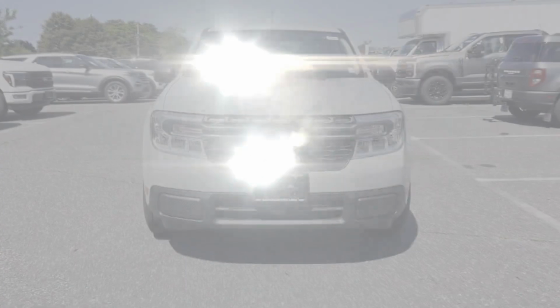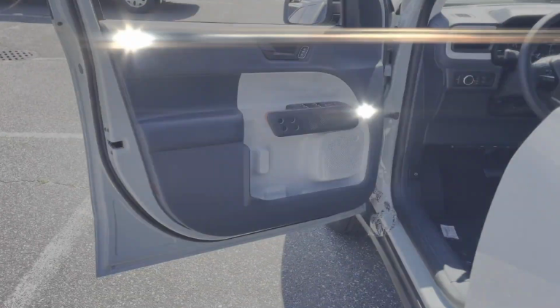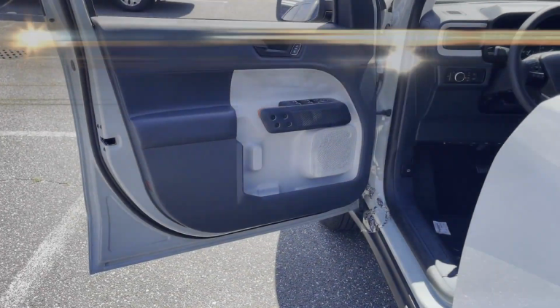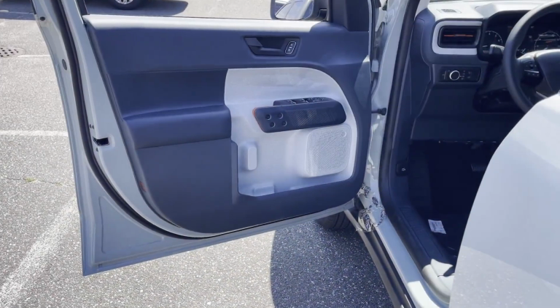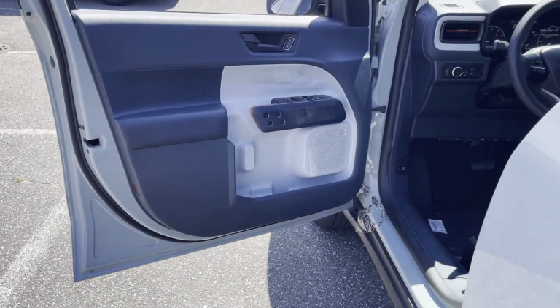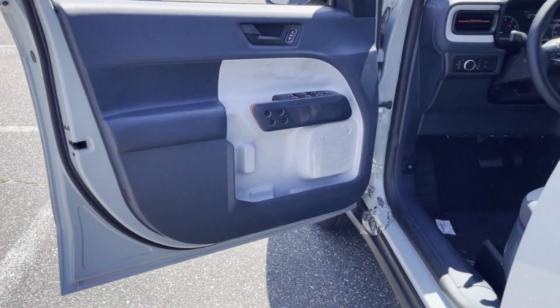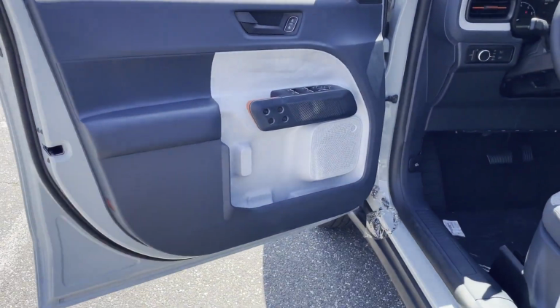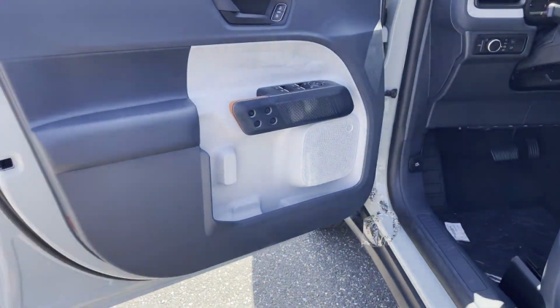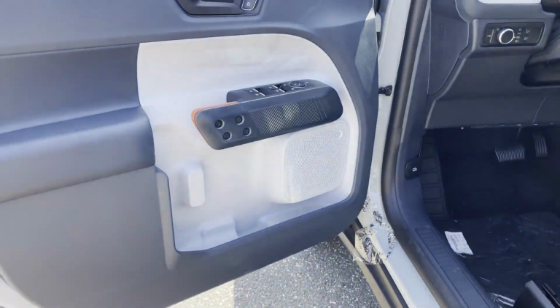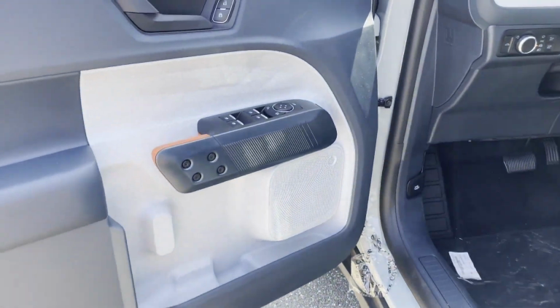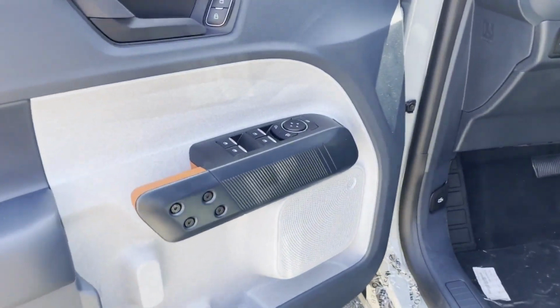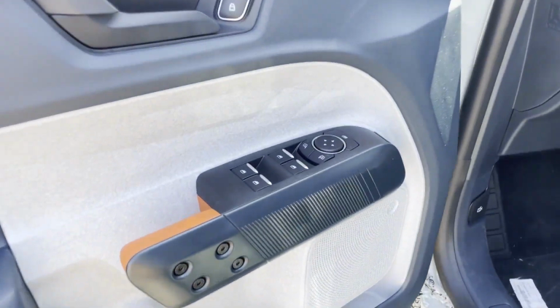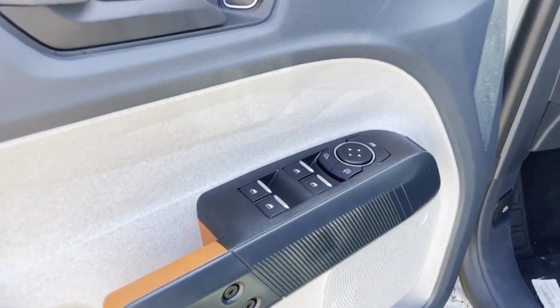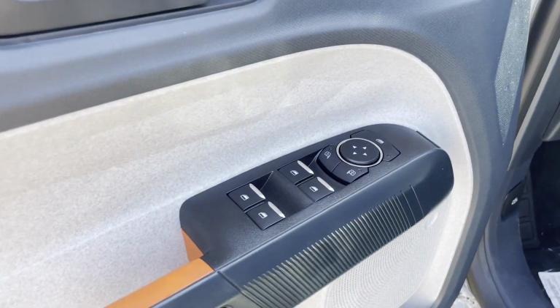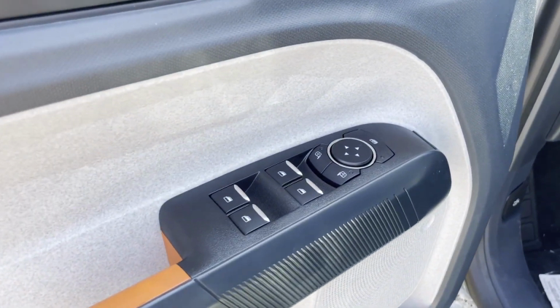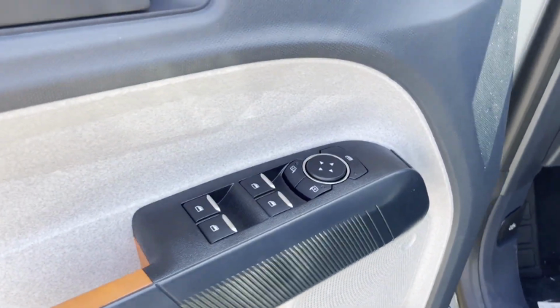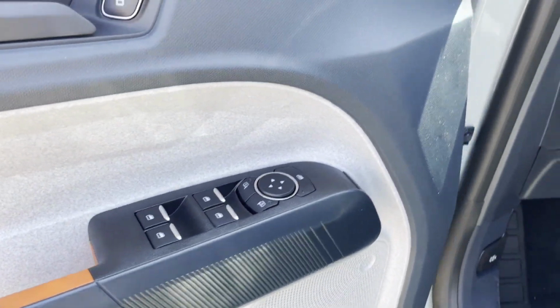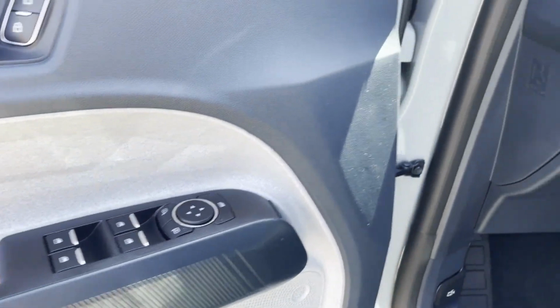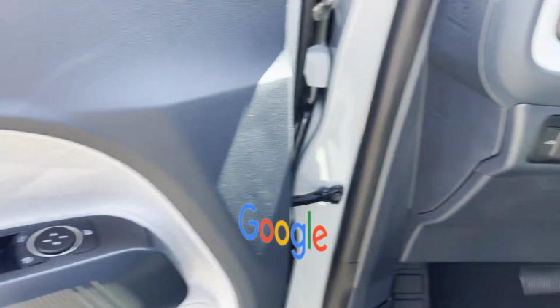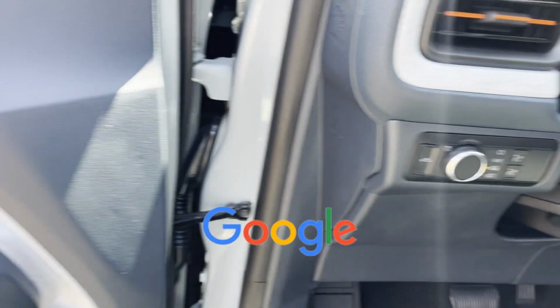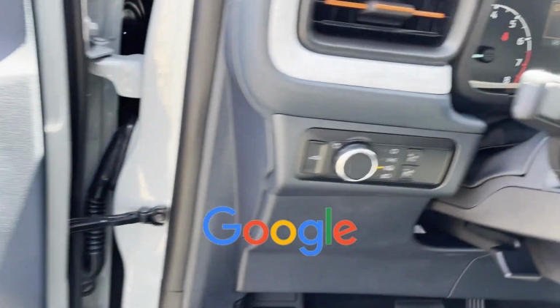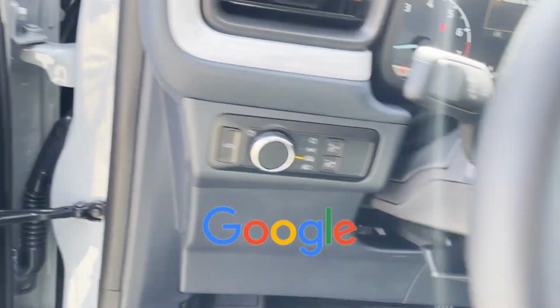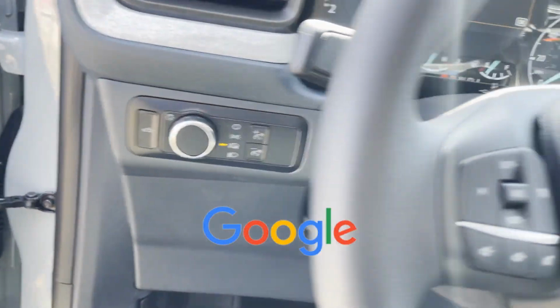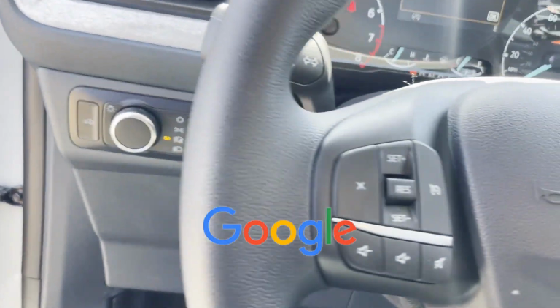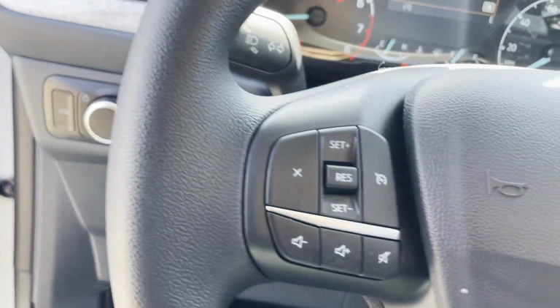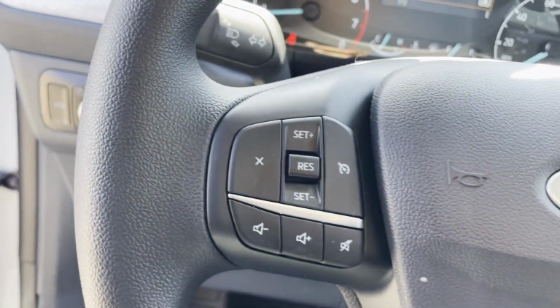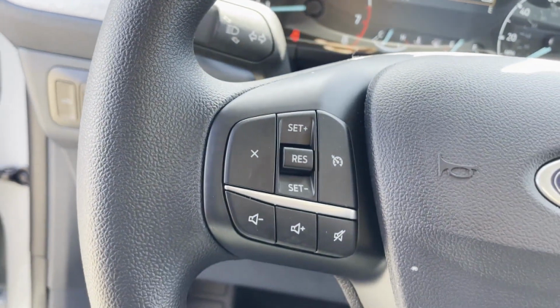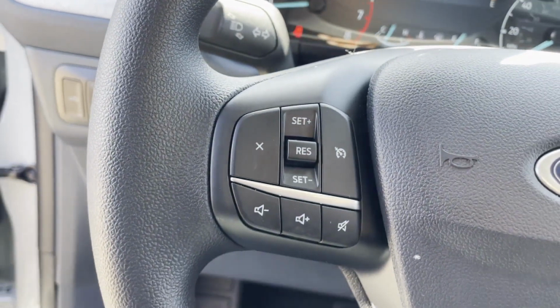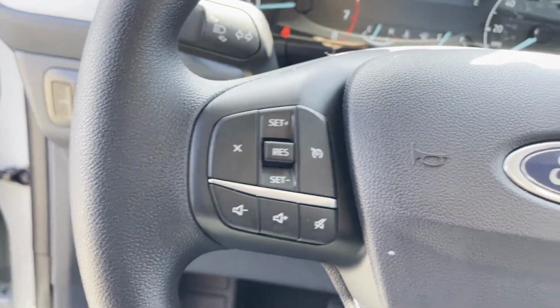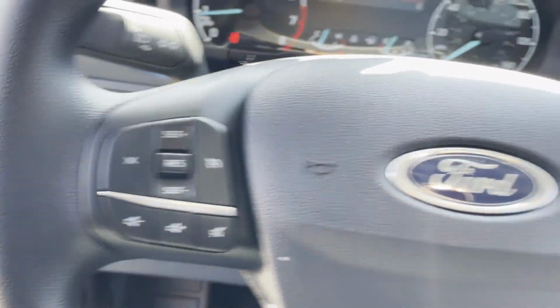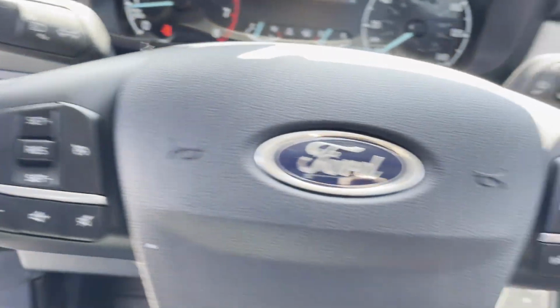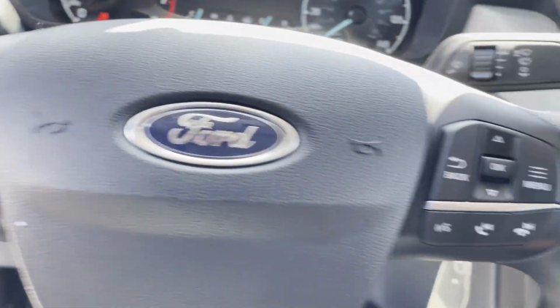Automatic headlights, auxiliary input, aluminum wheels. This is a top-rated dealer. Stop by the showroom for a test drive.